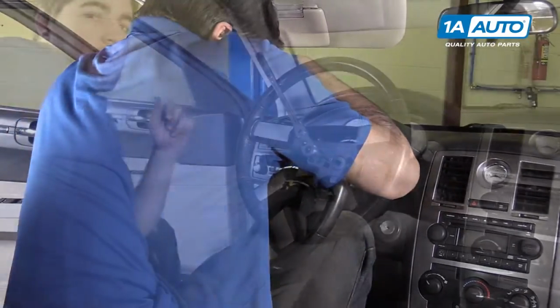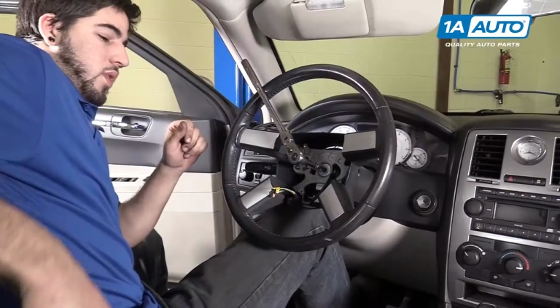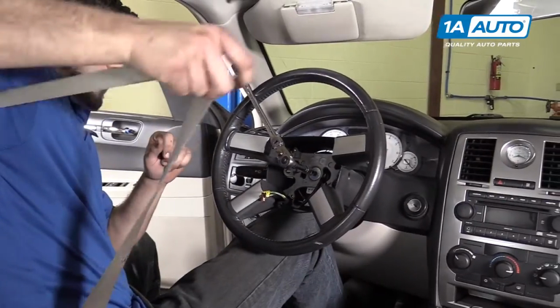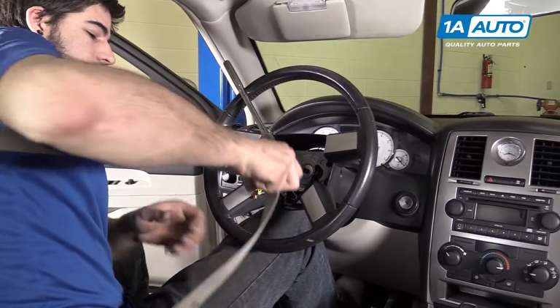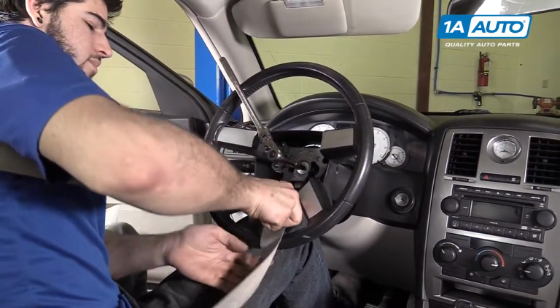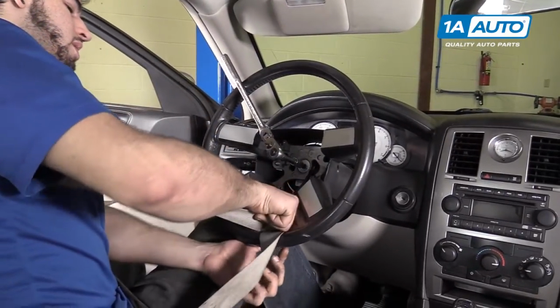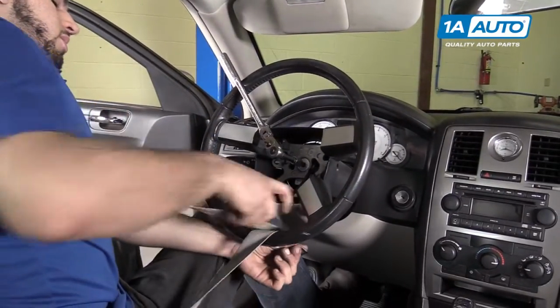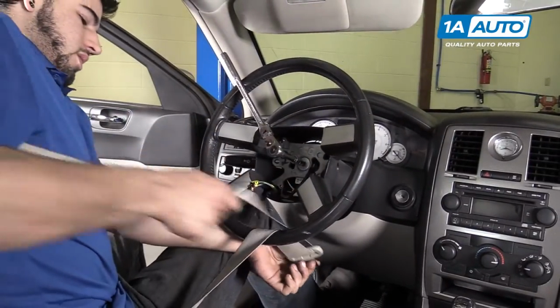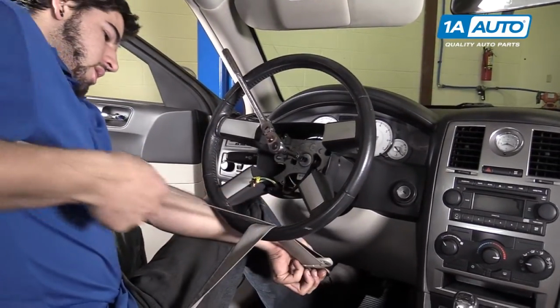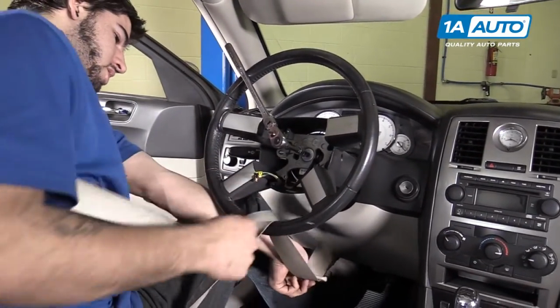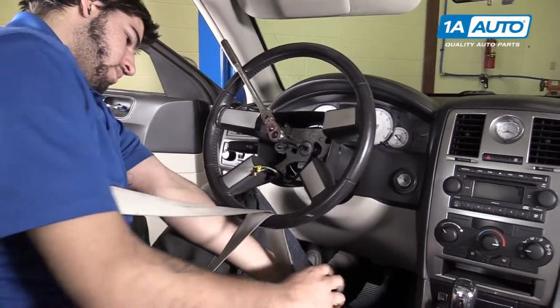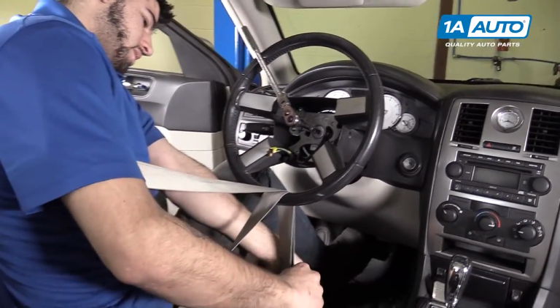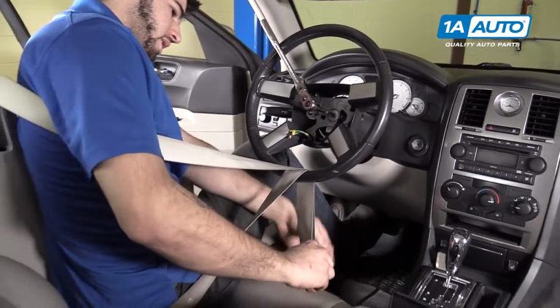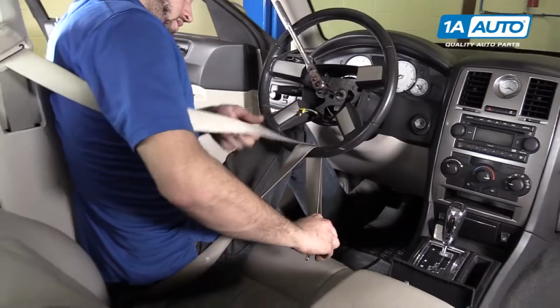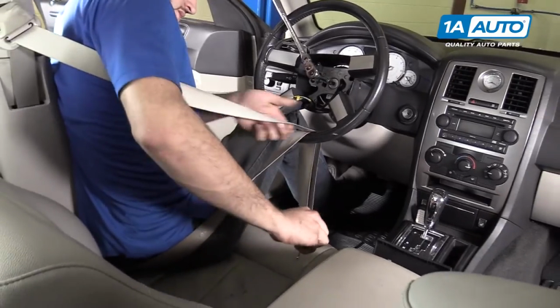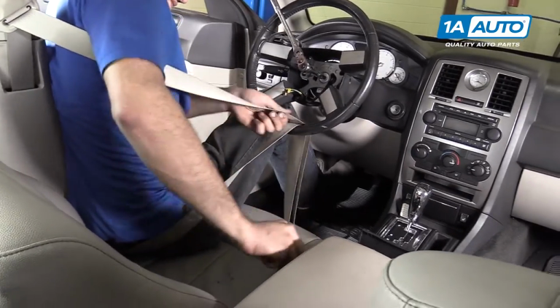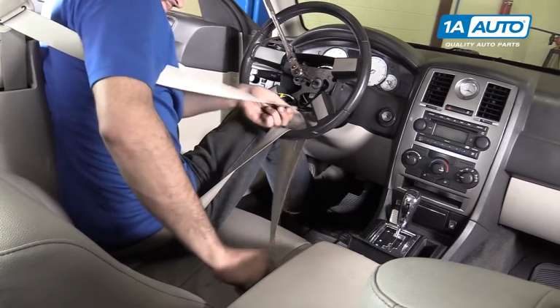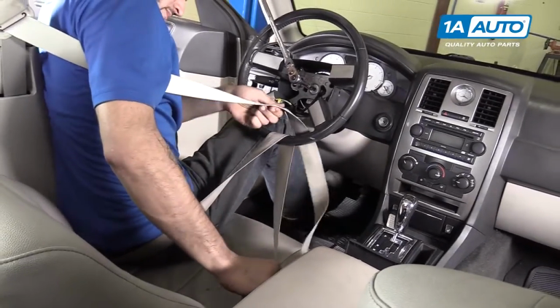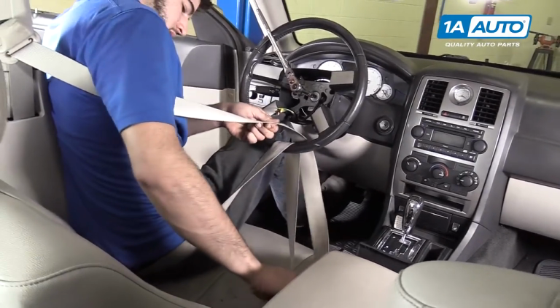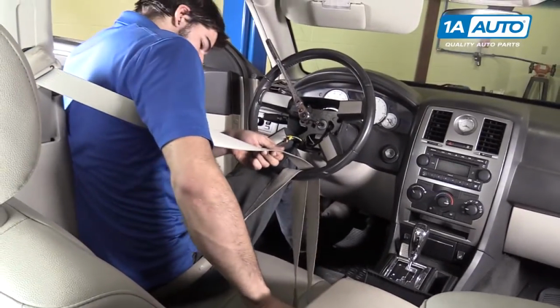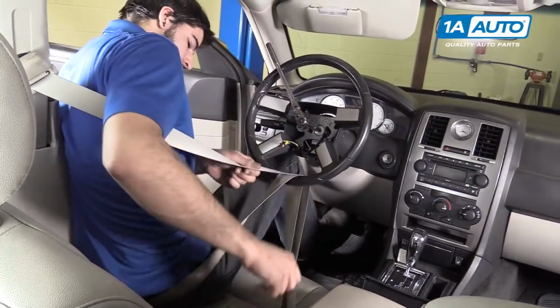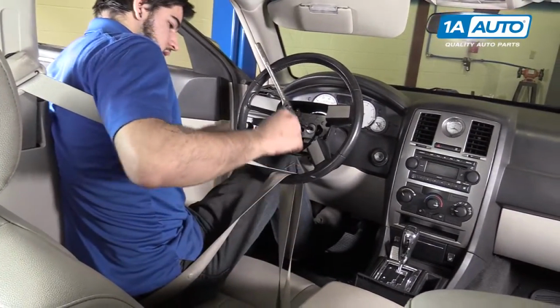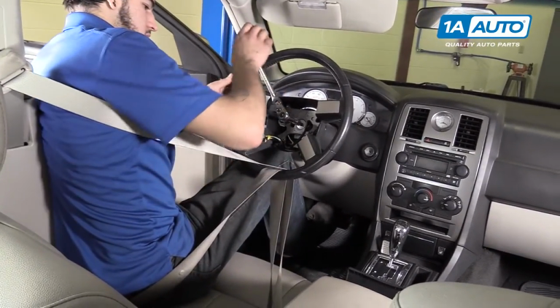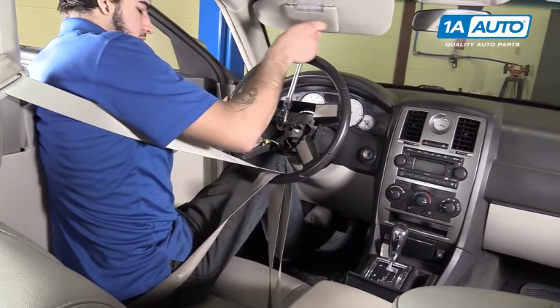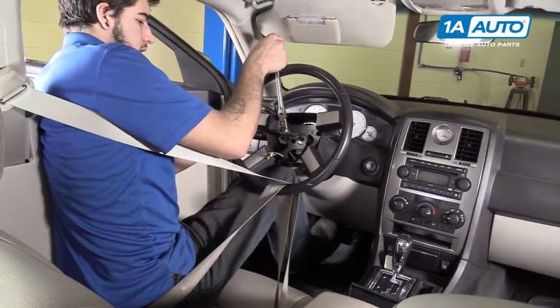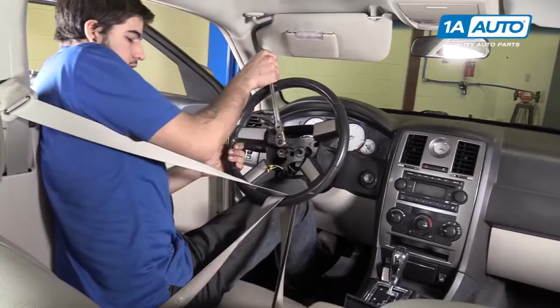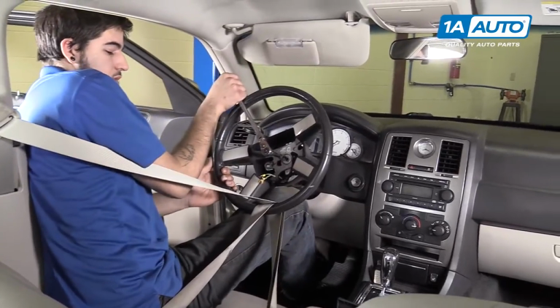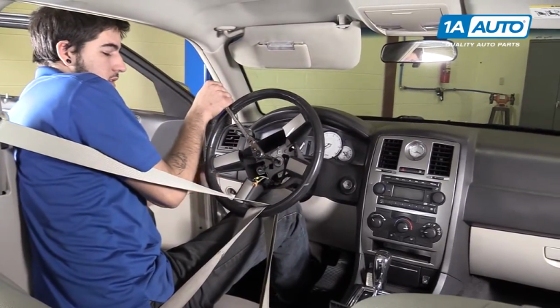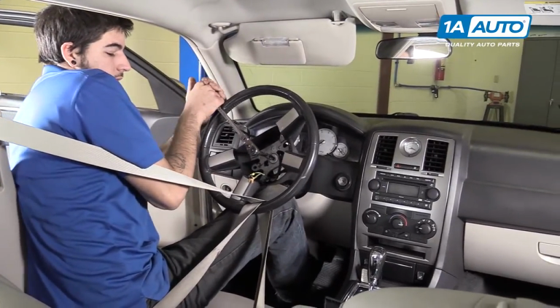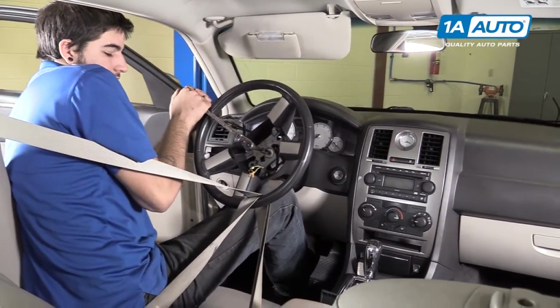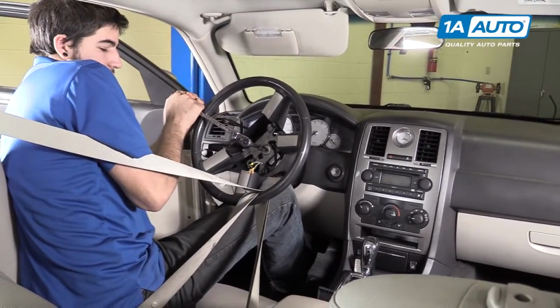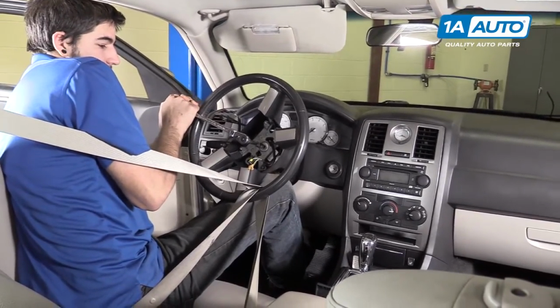If you're really having a hard time with the steering wheel, you can put the seat belt through the bottom and lock it into its buckle for a little more leverage.